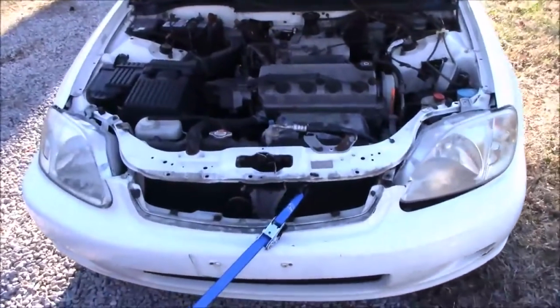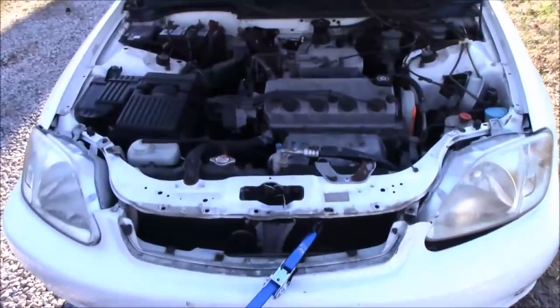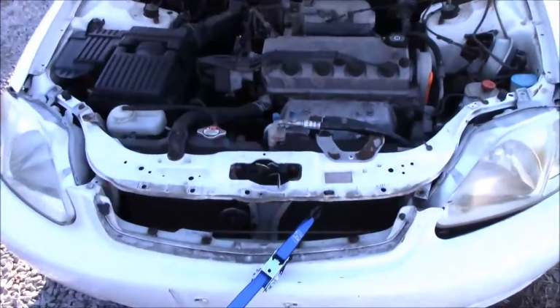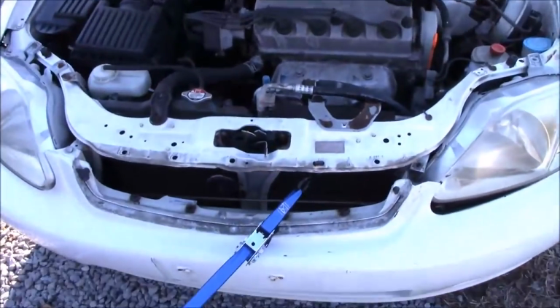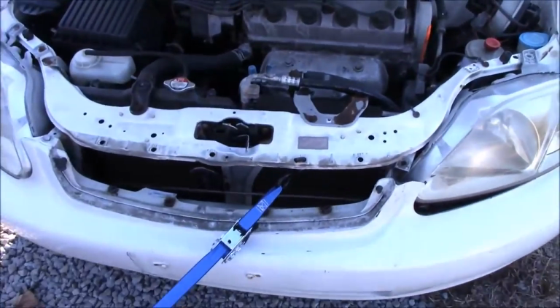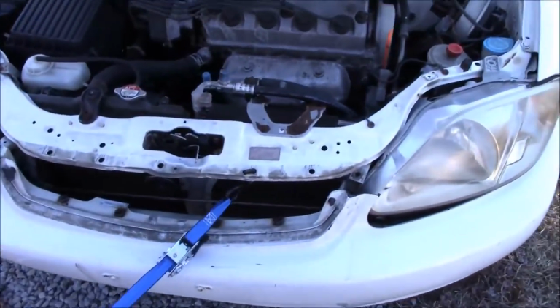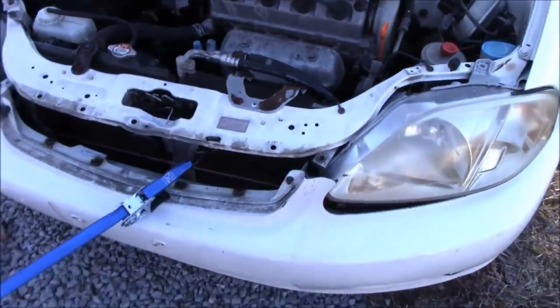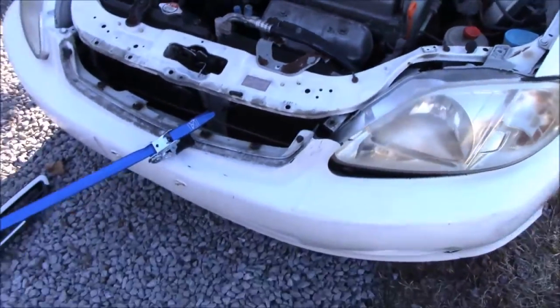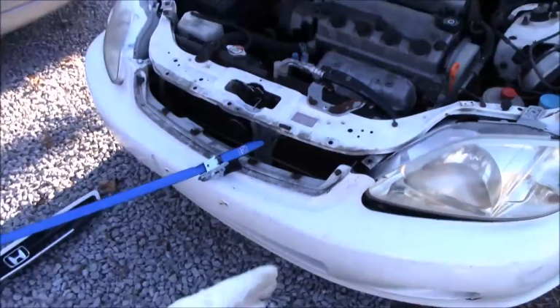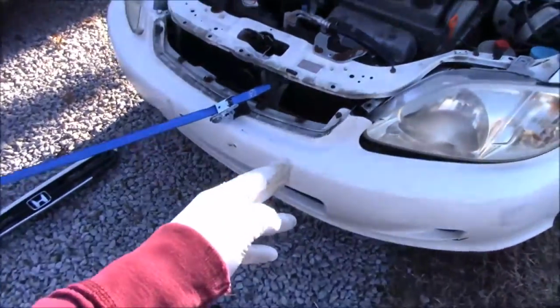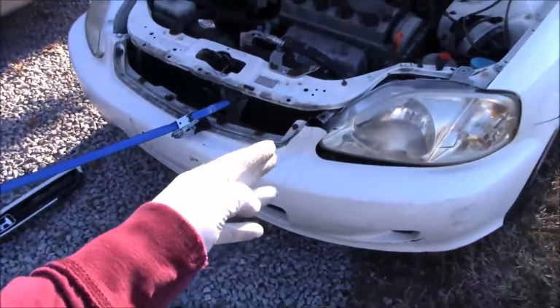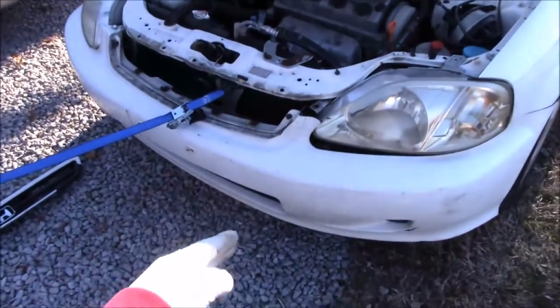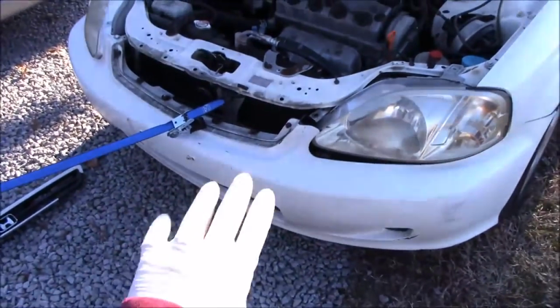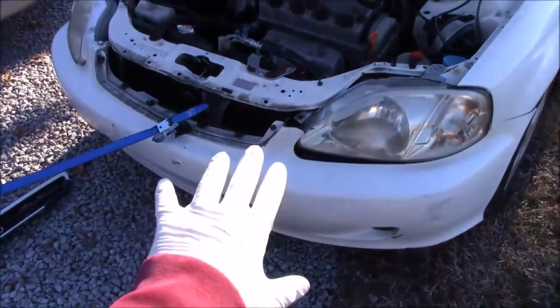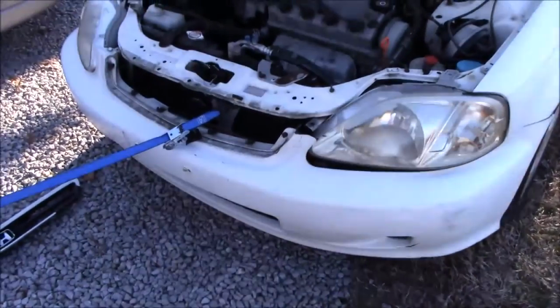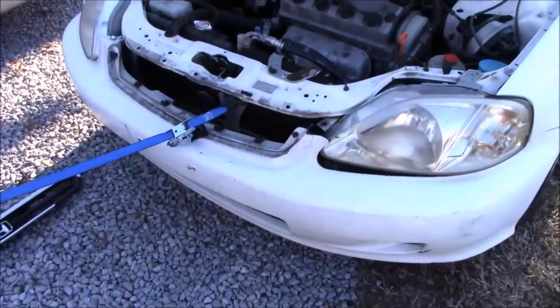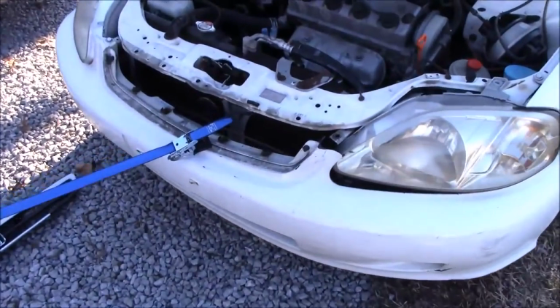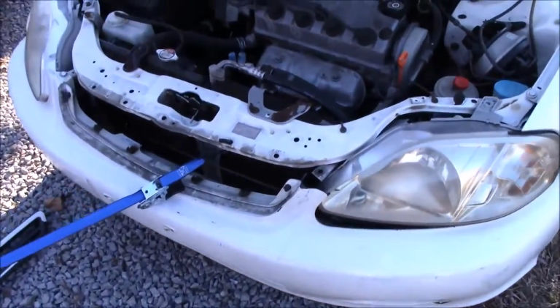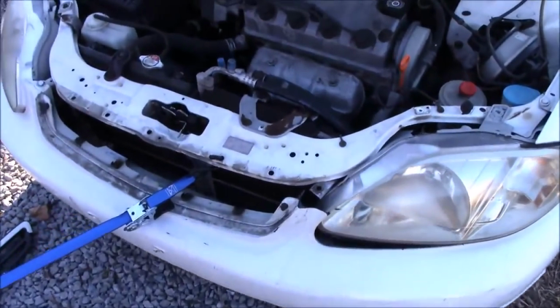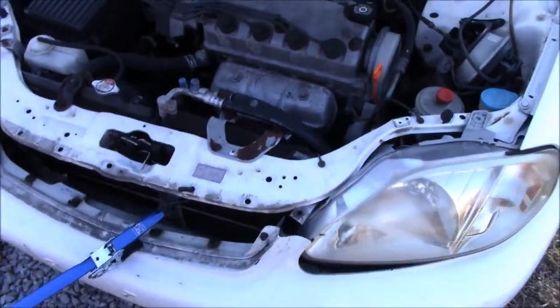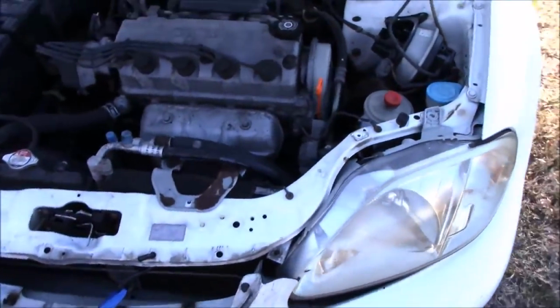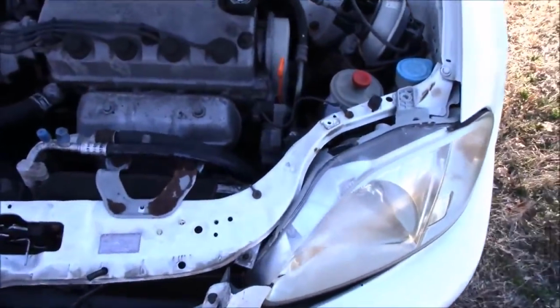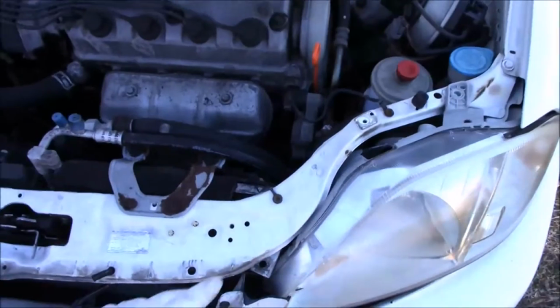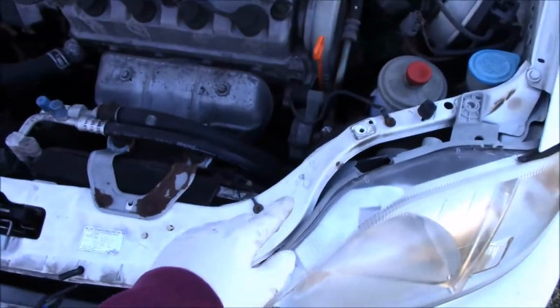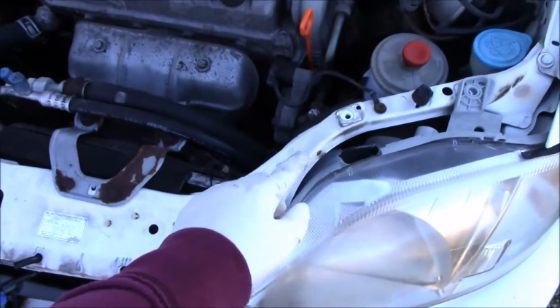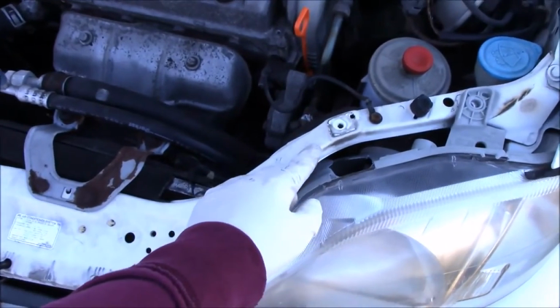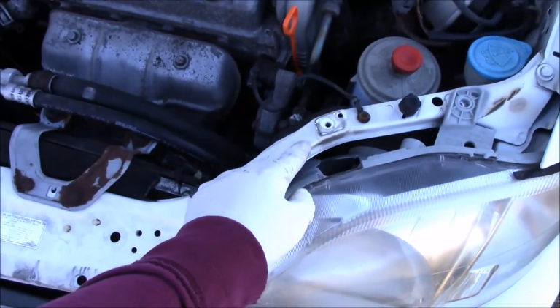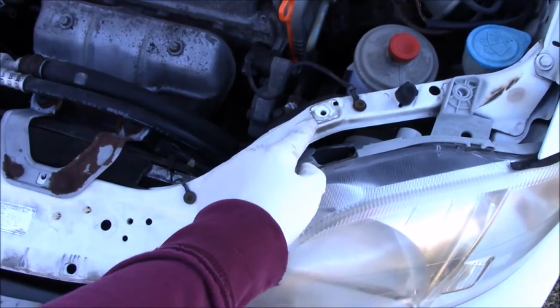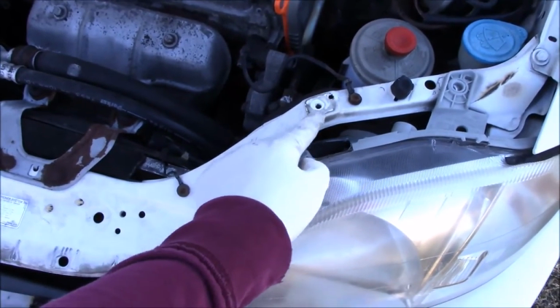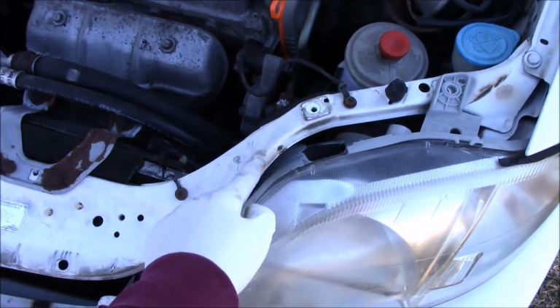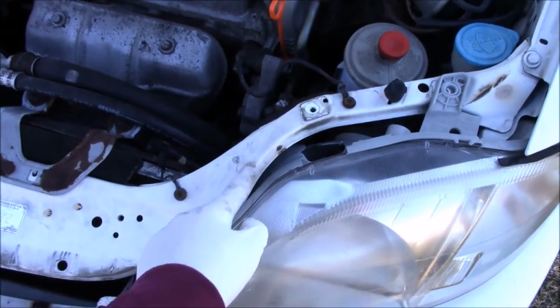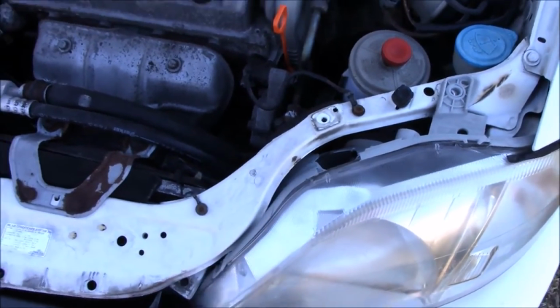The main problem that makes this car uncomfortable to drive is the hood is not completely latching. We're going to see if we can fix that and bend out this frame here with some ratchet straps.